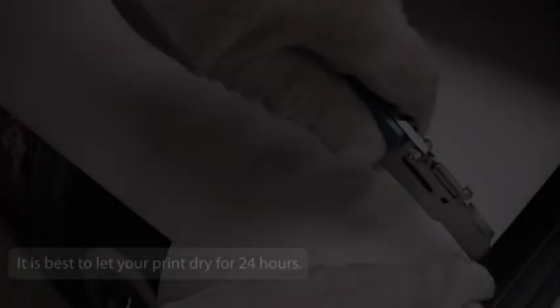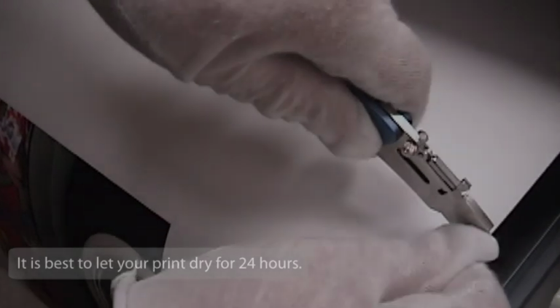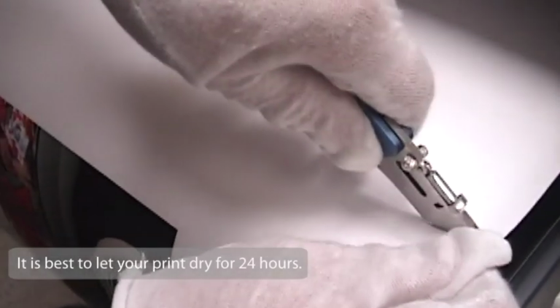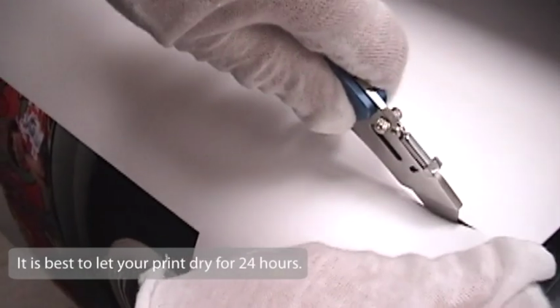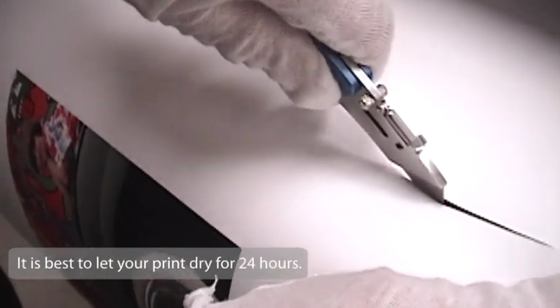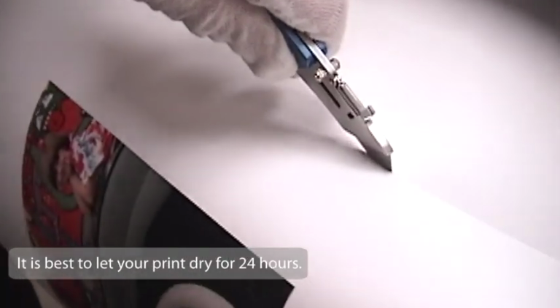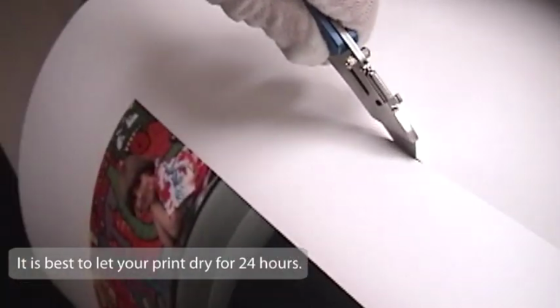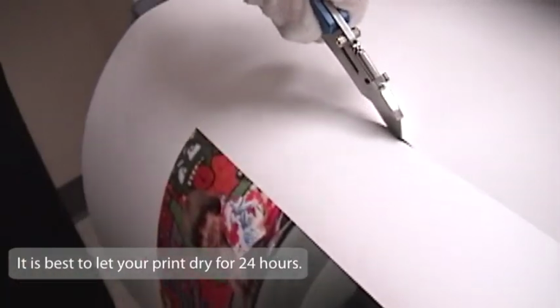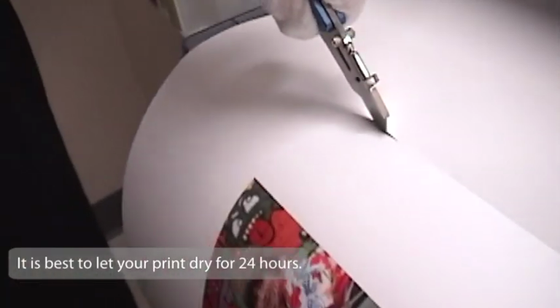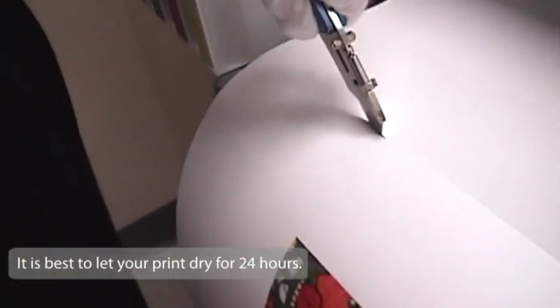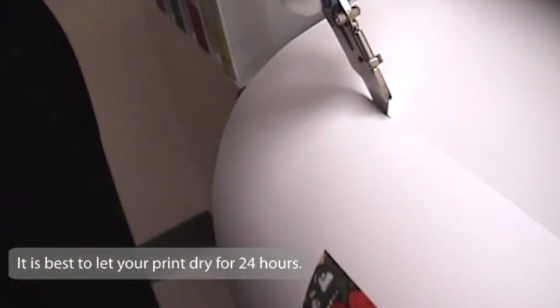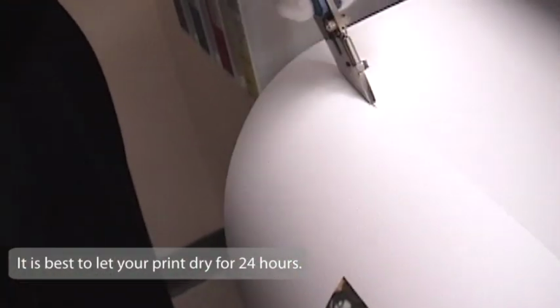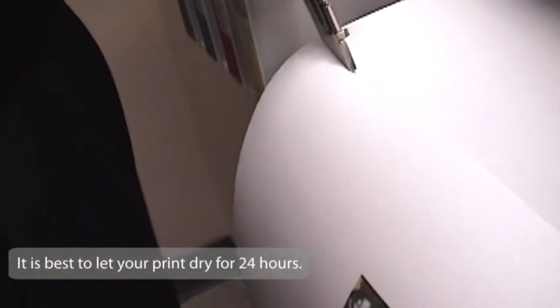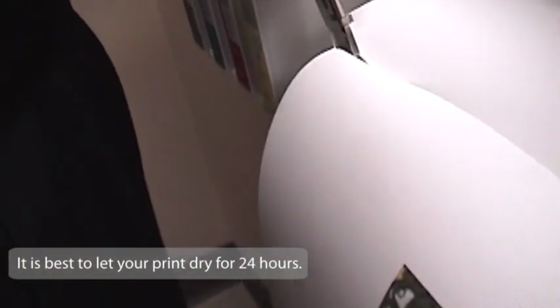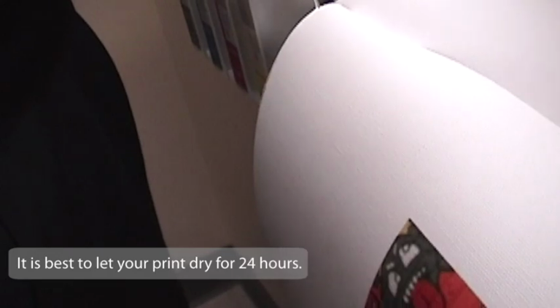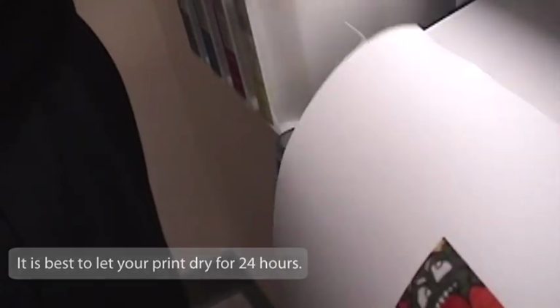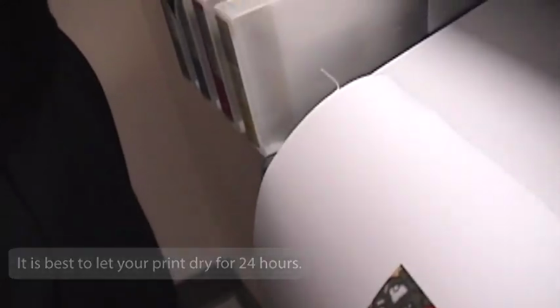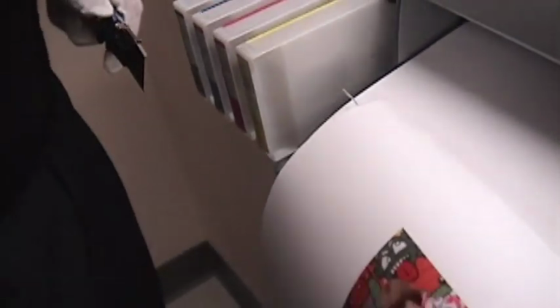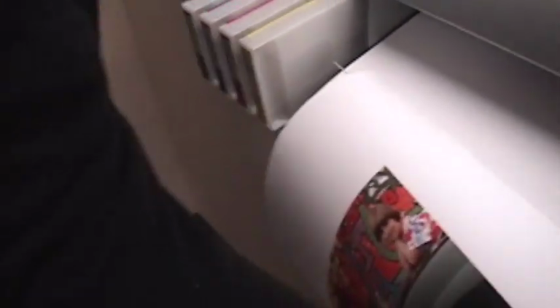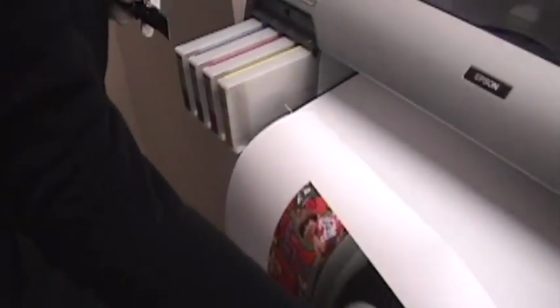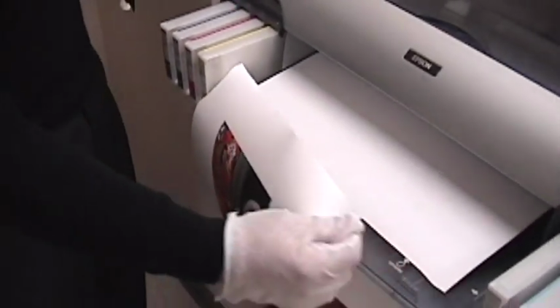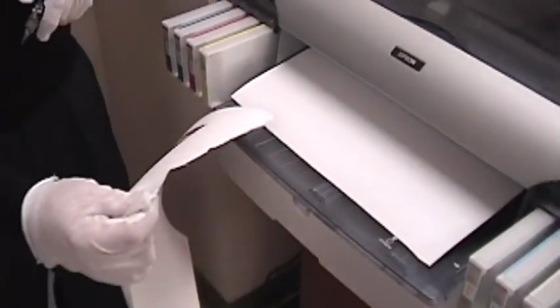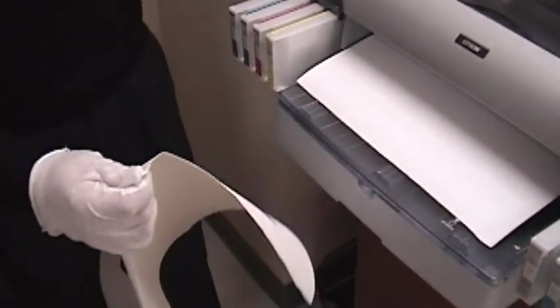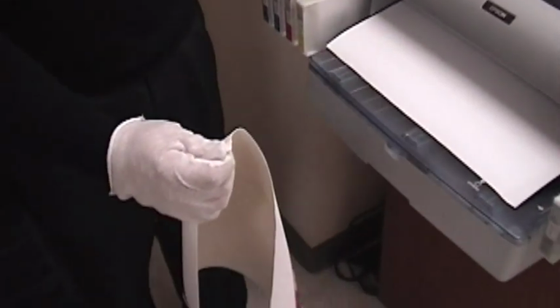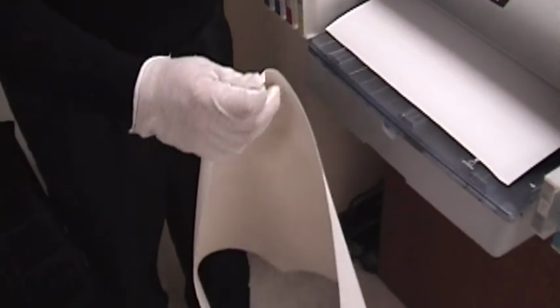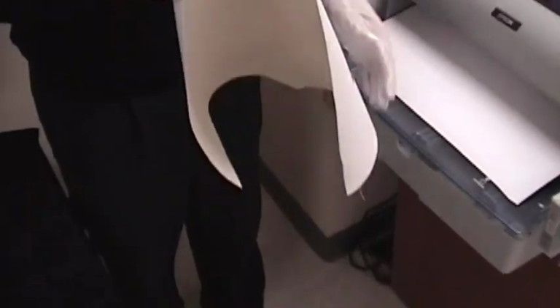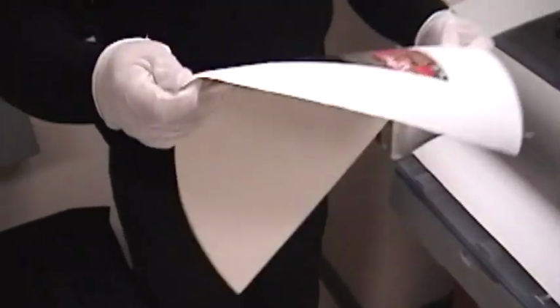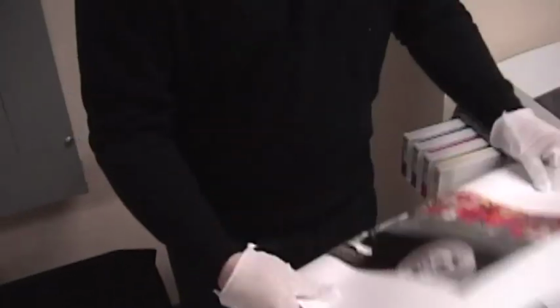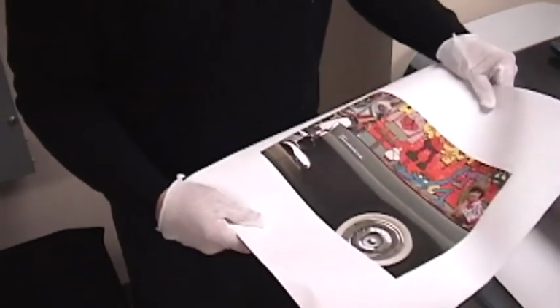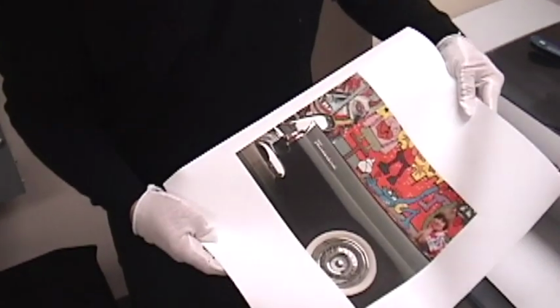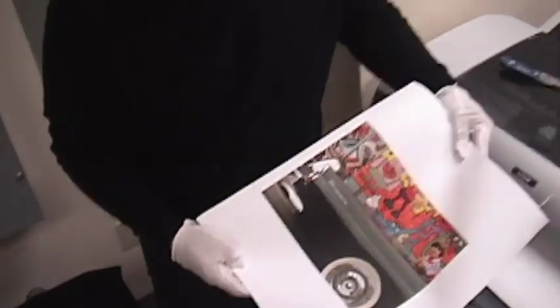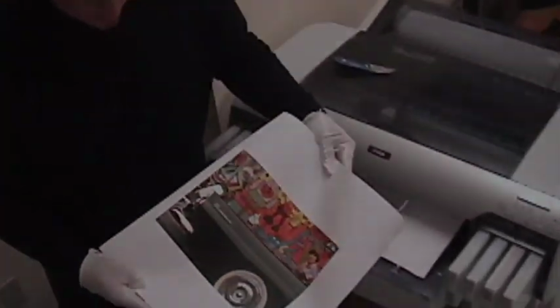Once this print is complete, cut it off of the roll and set it aside and allow the ink to cure. It should be noted that while the print appears to be dry almost immediately after printing, the recommended curing time is a full 24 hours.